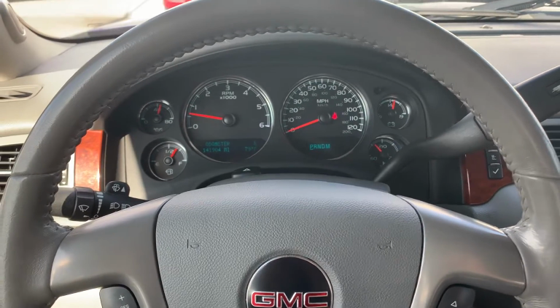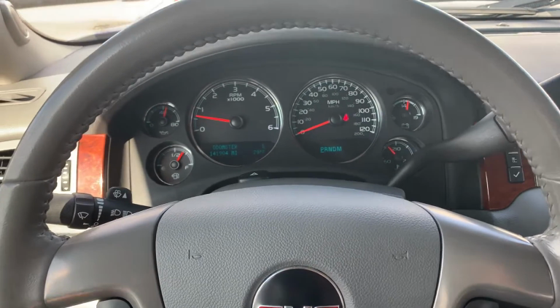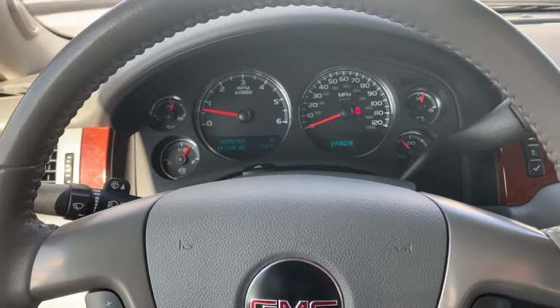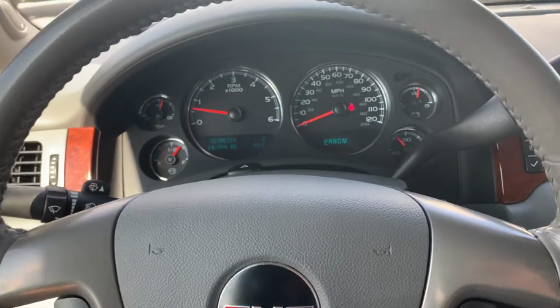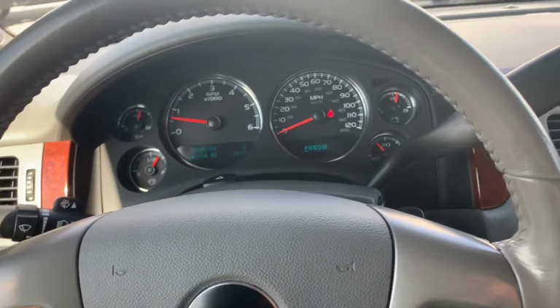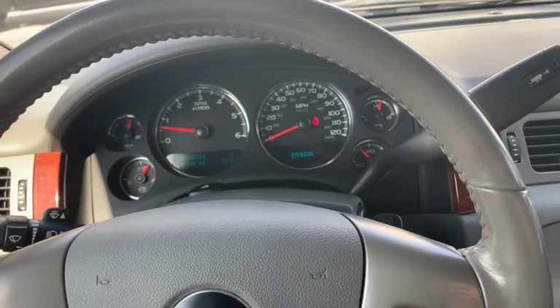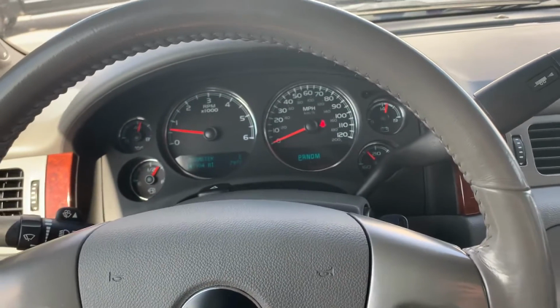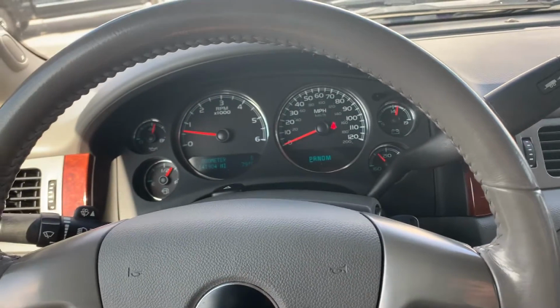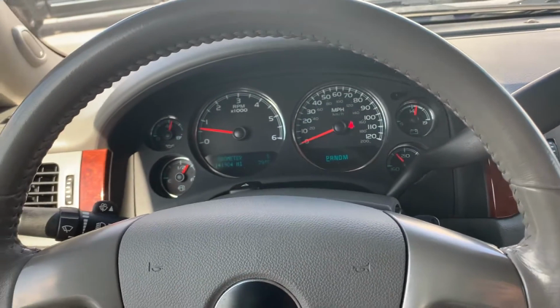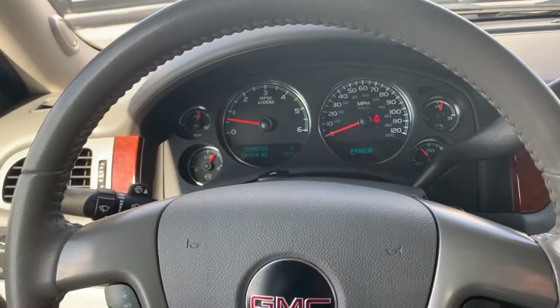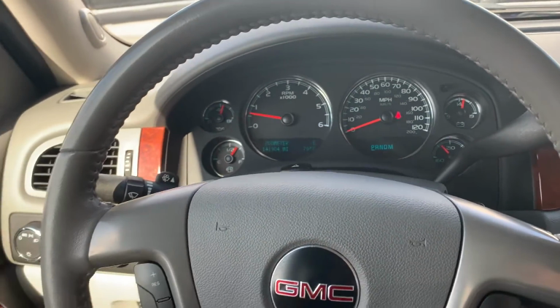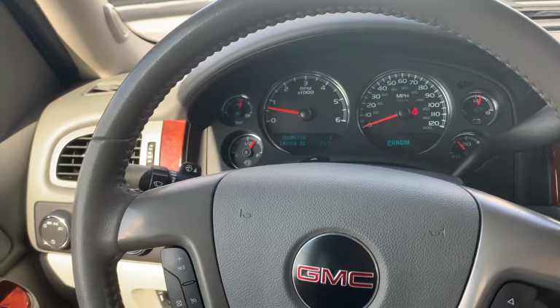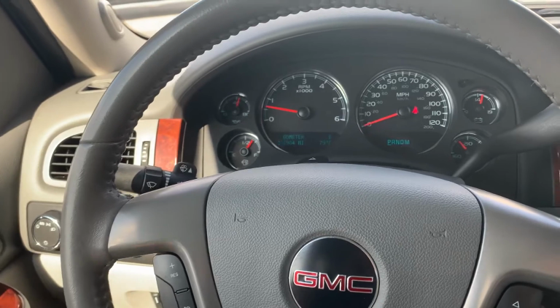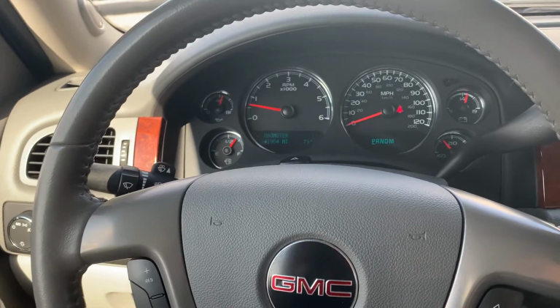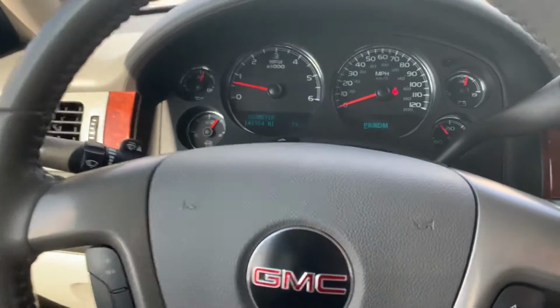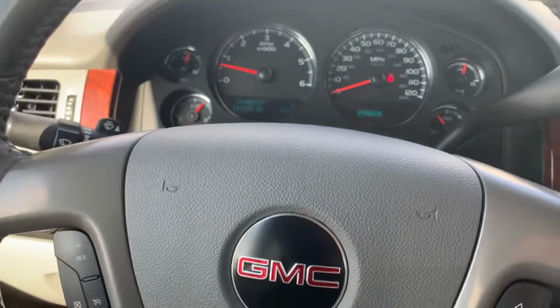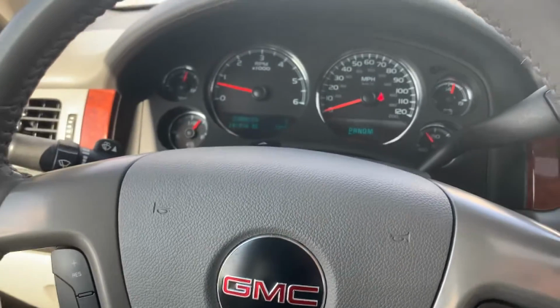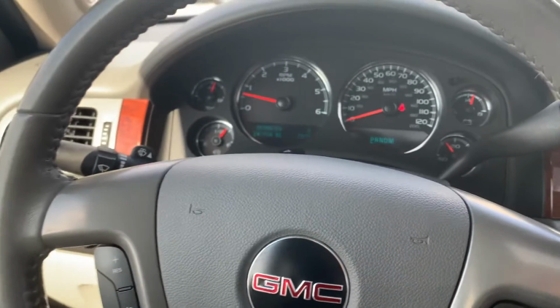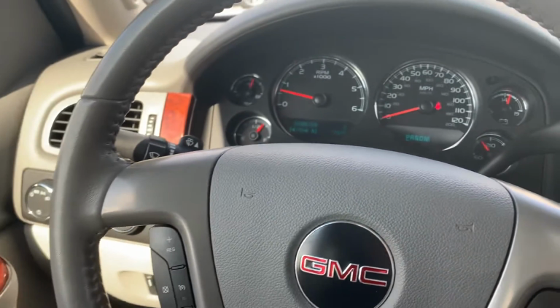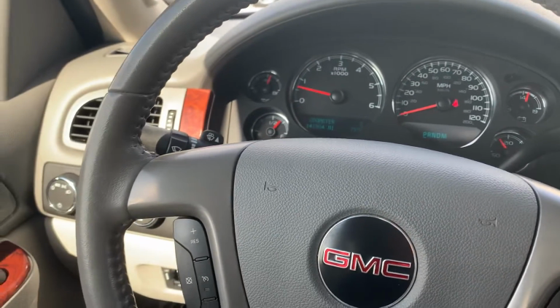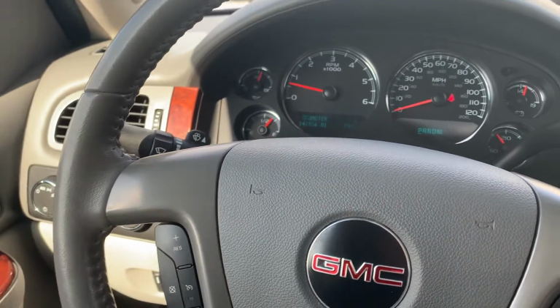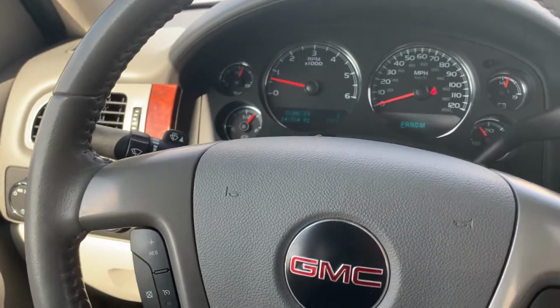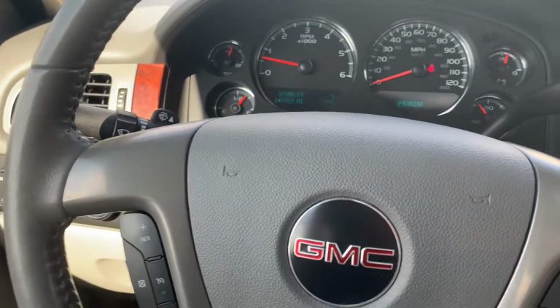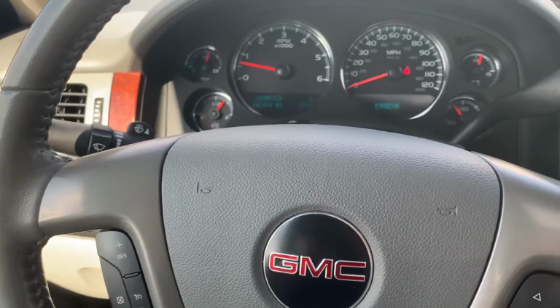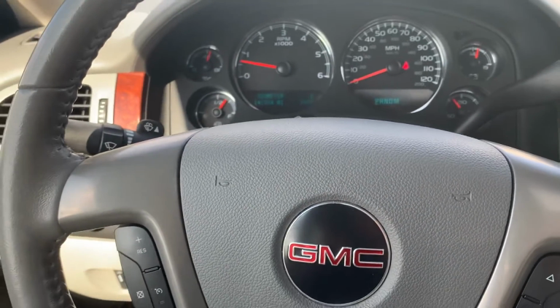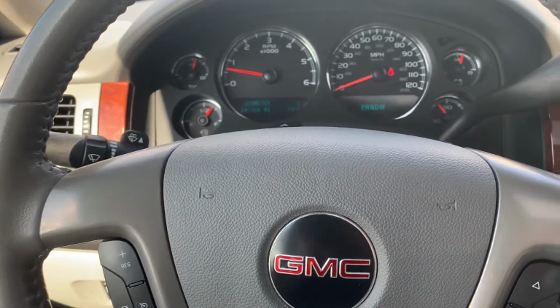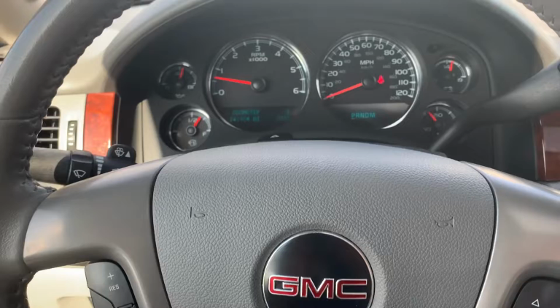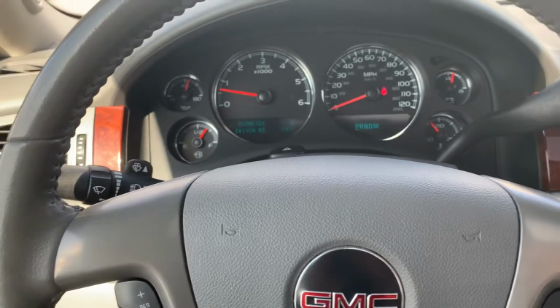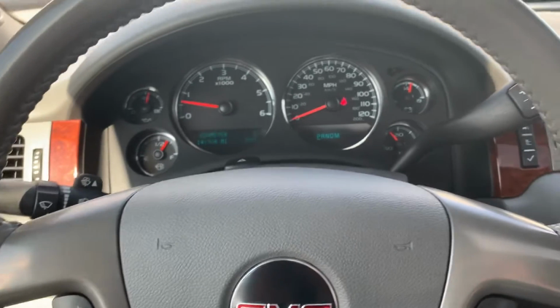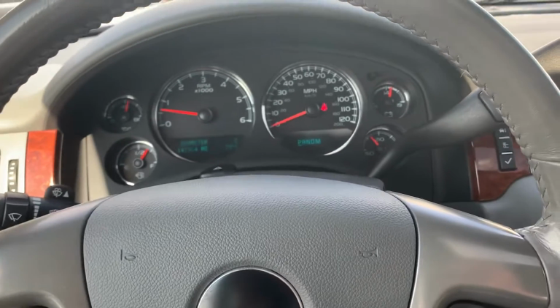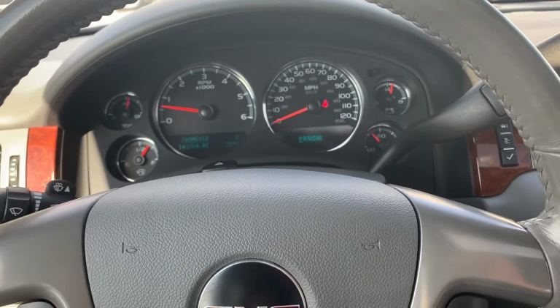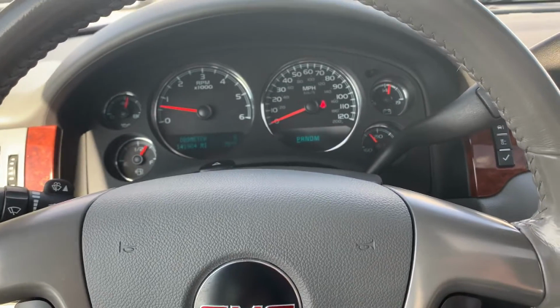Hey Patrick, this is Umberto here at Jim Glover Dodge in Owasso. I got out to this truck that we're talking about that you're showing some interest in. I wanted to get you a full walk-around video.